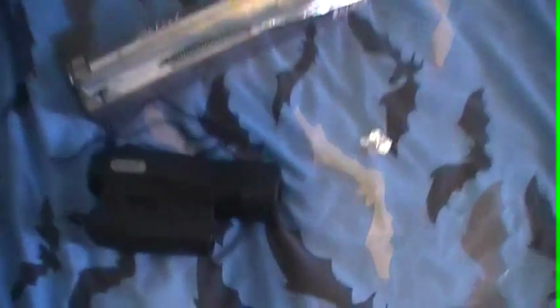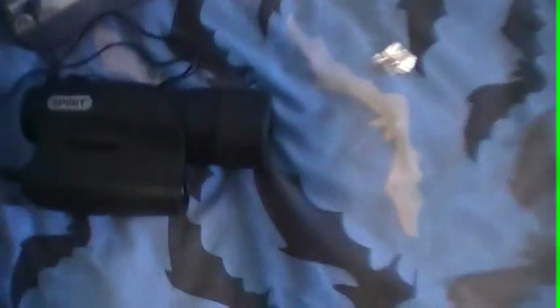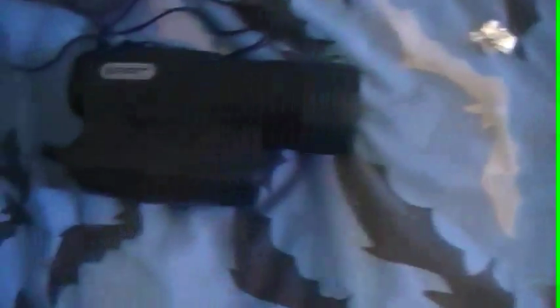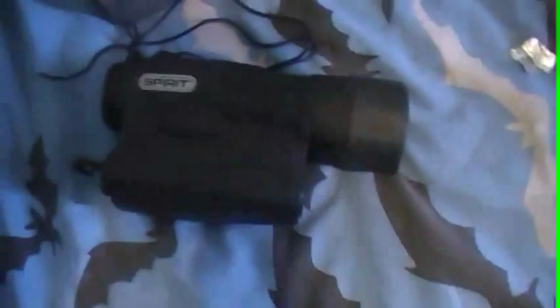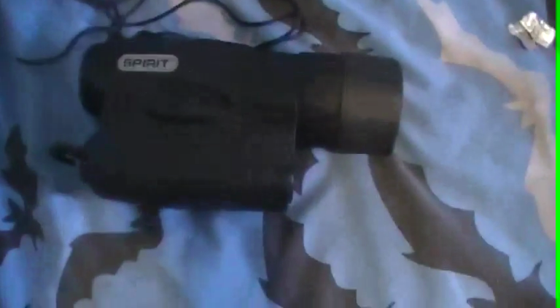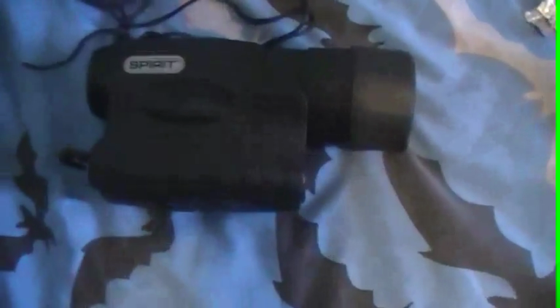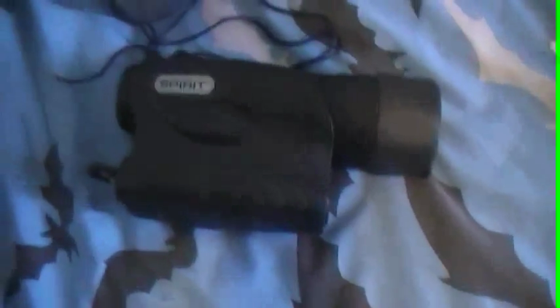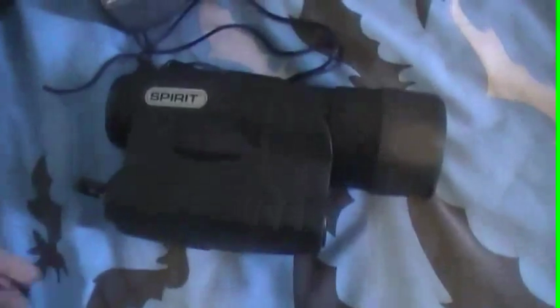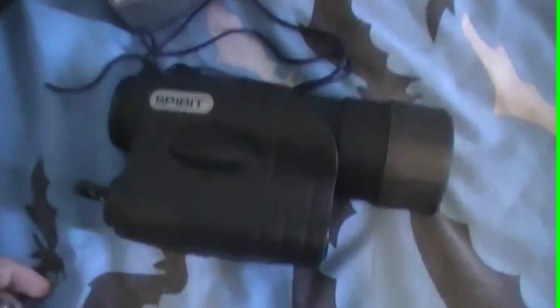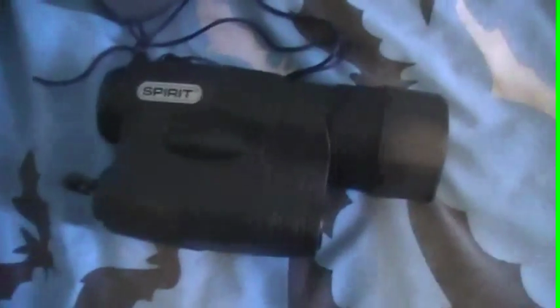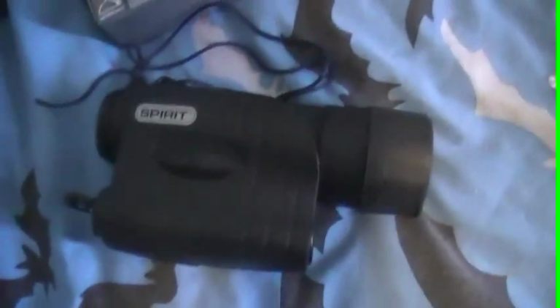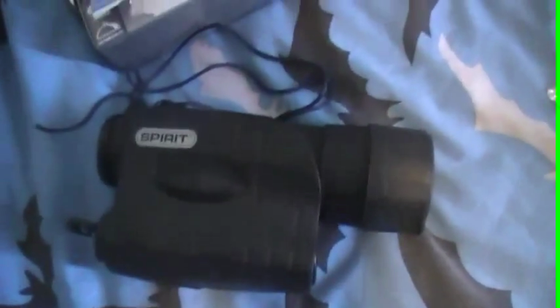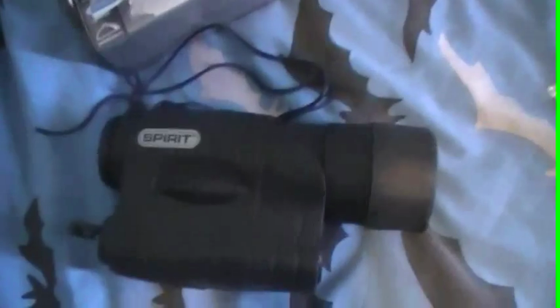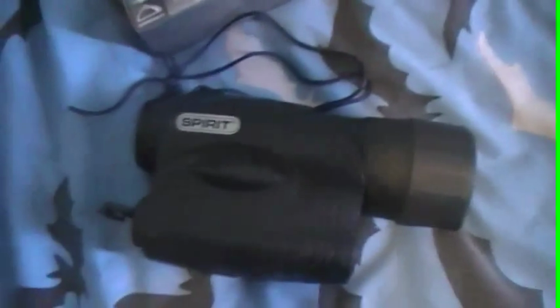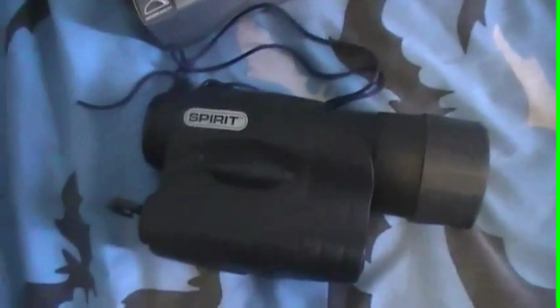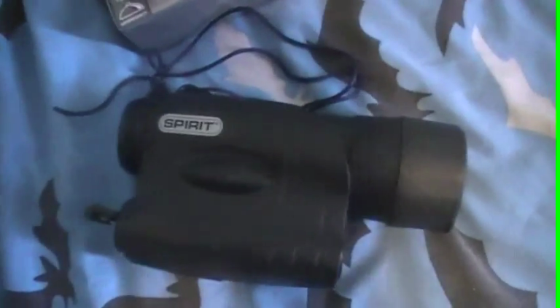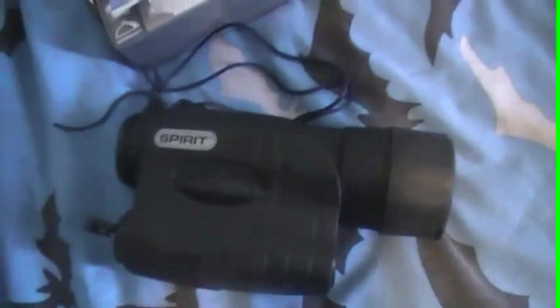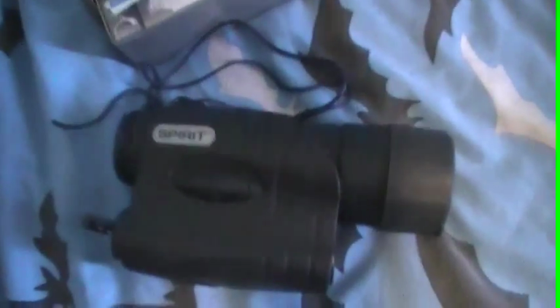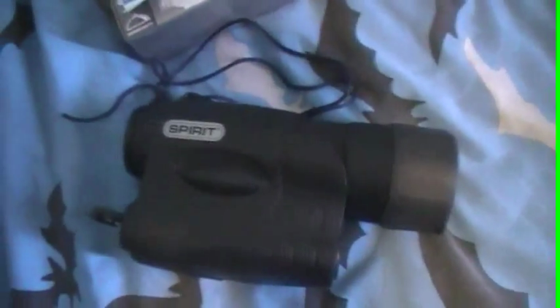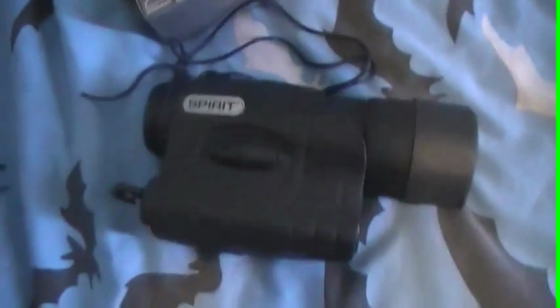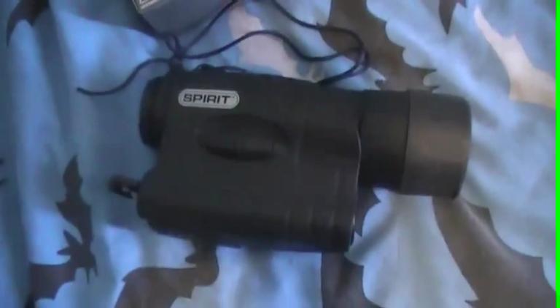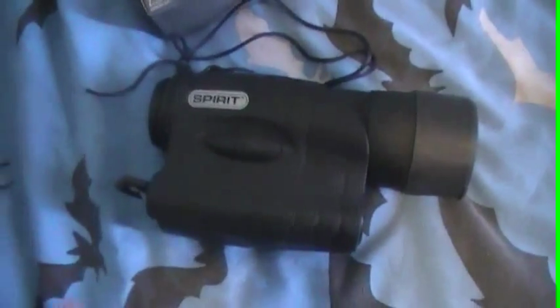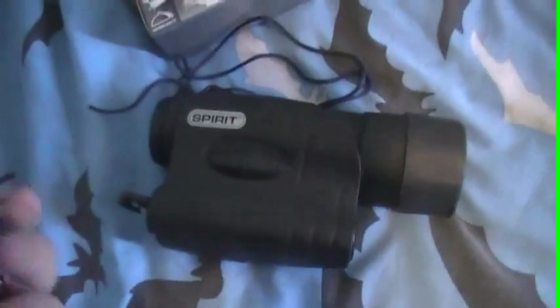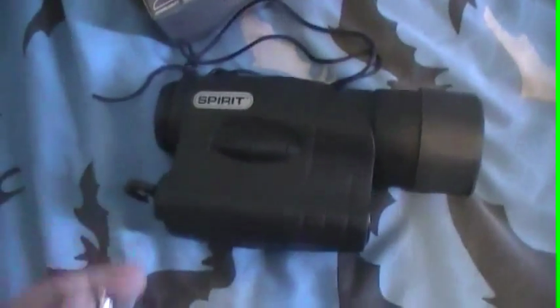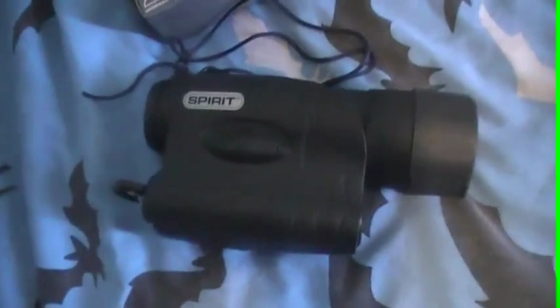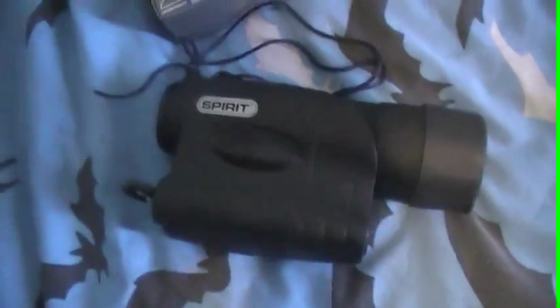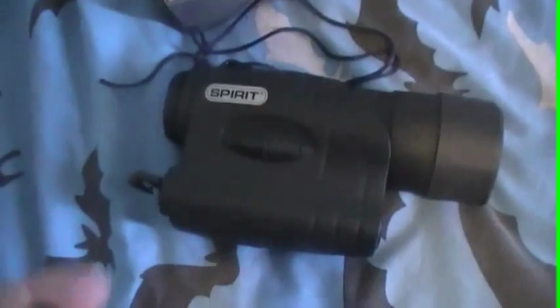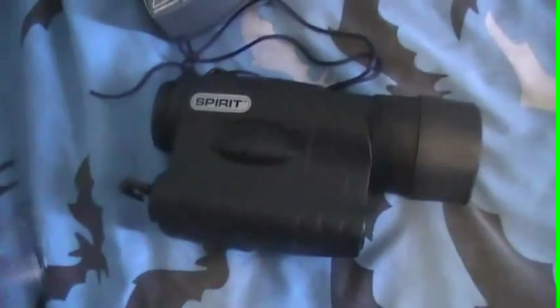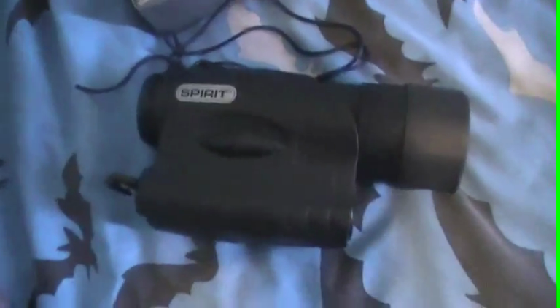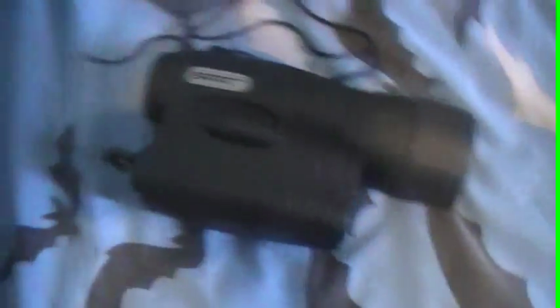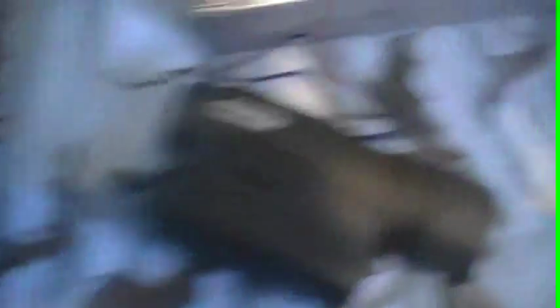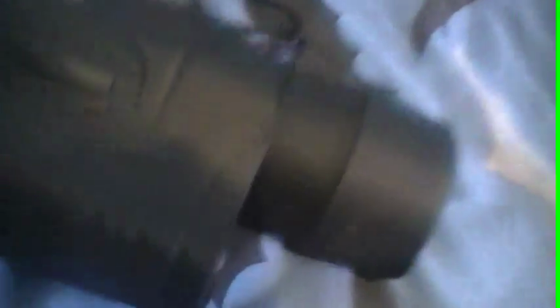G'day guys, Dylan from Australian Phenomena here. I wanted to show you something. I was using my night vision two nights ago and I went to change the batteries, even though the batteries are fine. I just thought I might change them to see if it makes it any brighter.